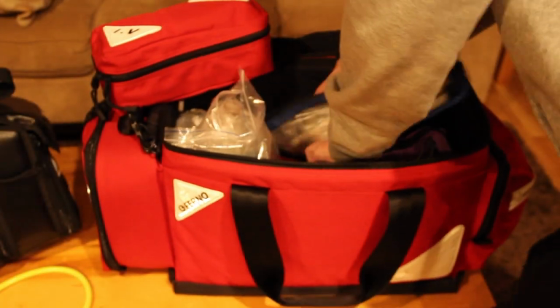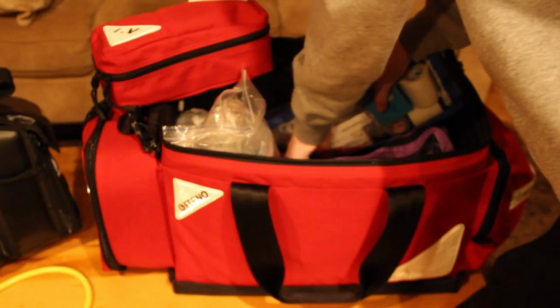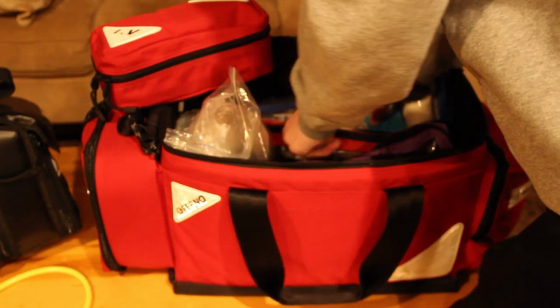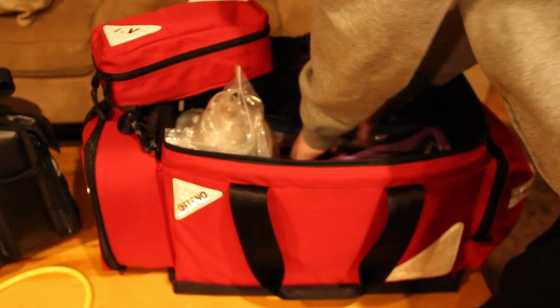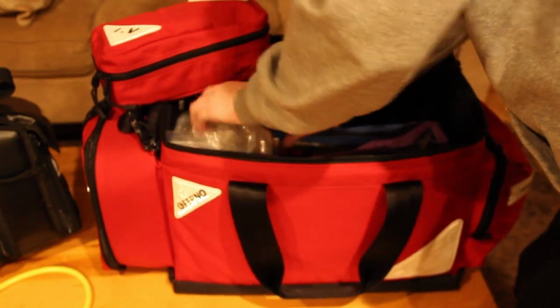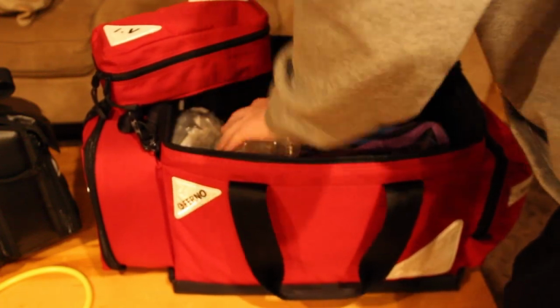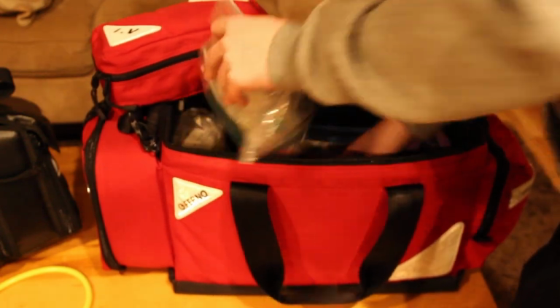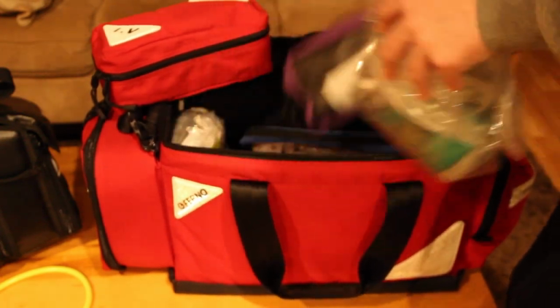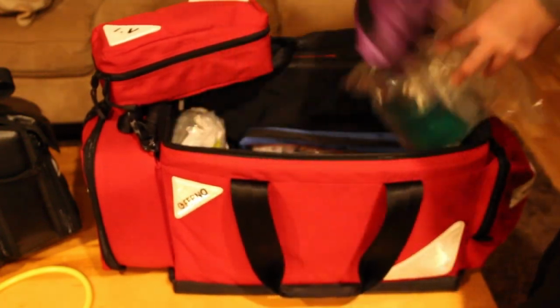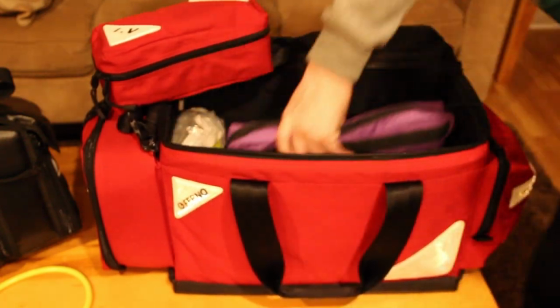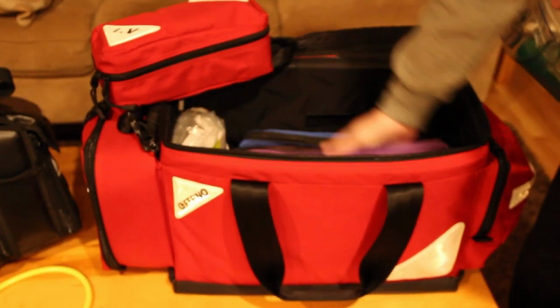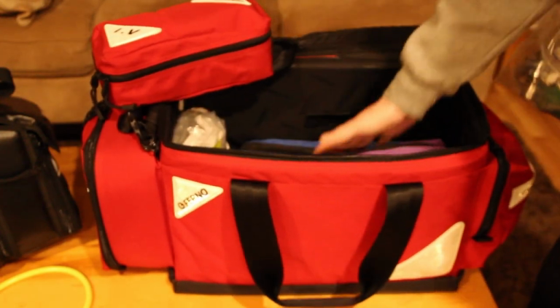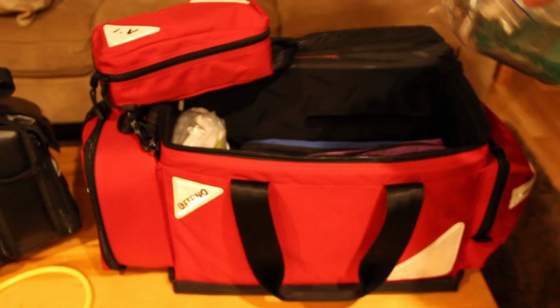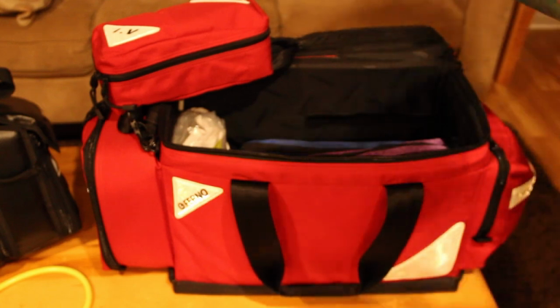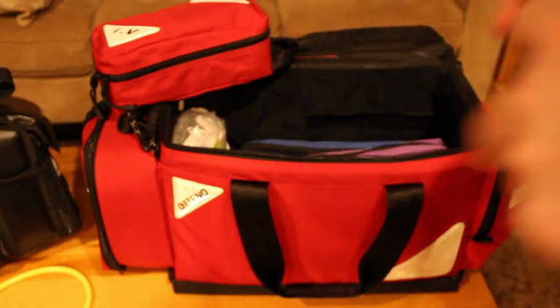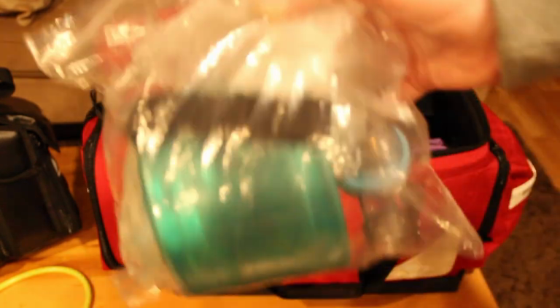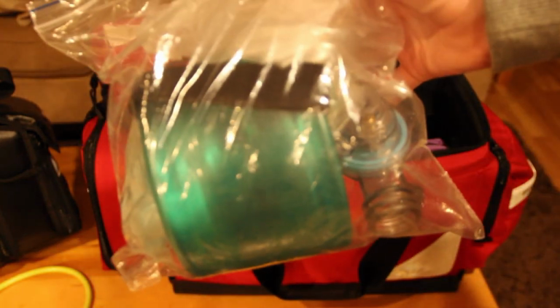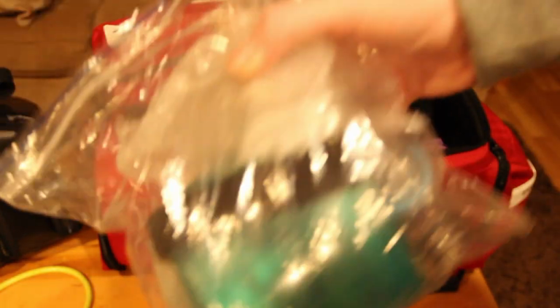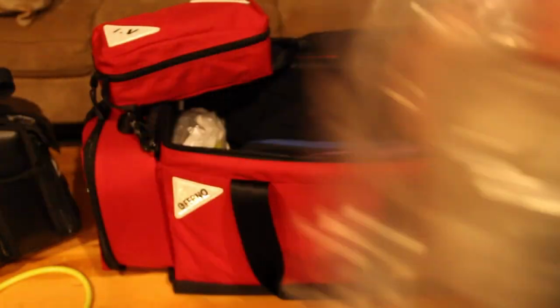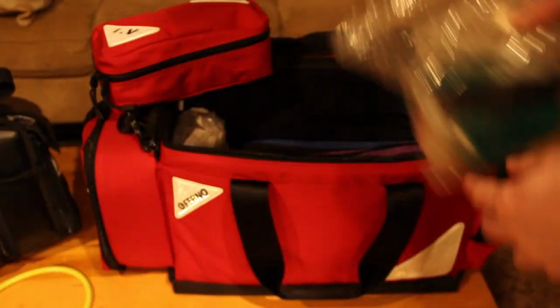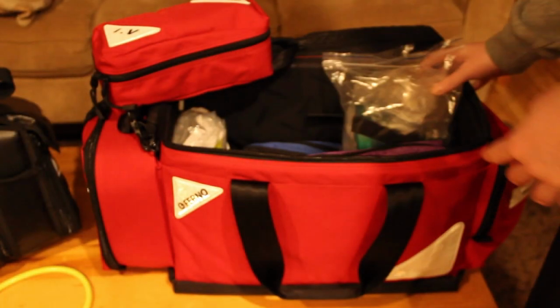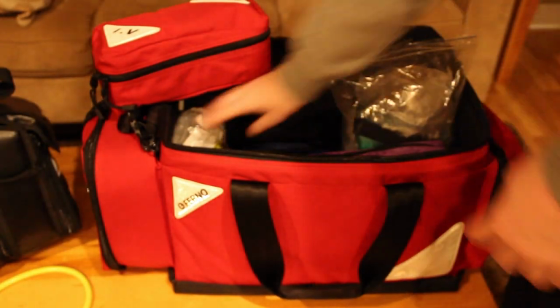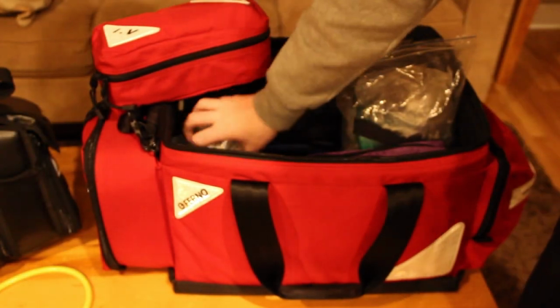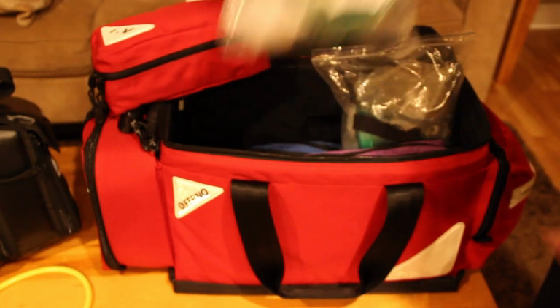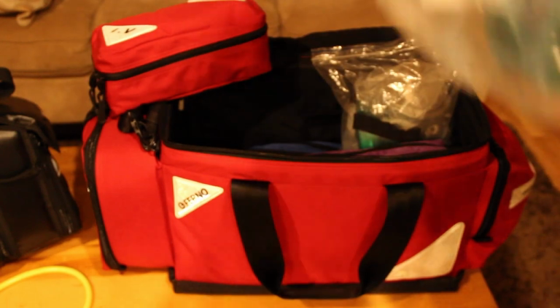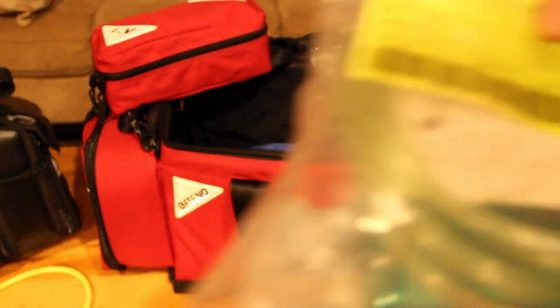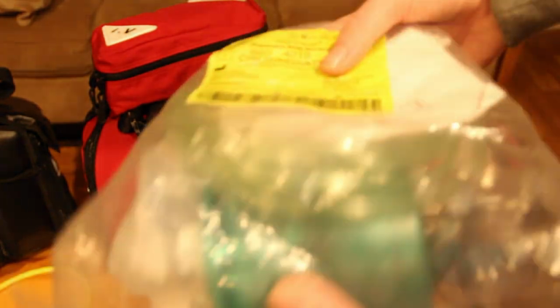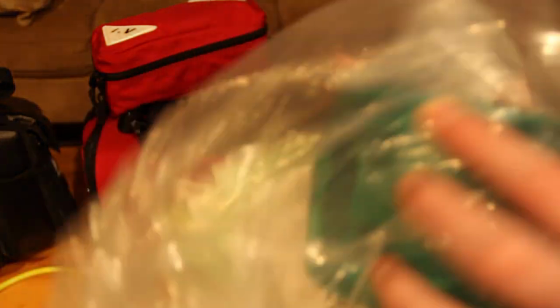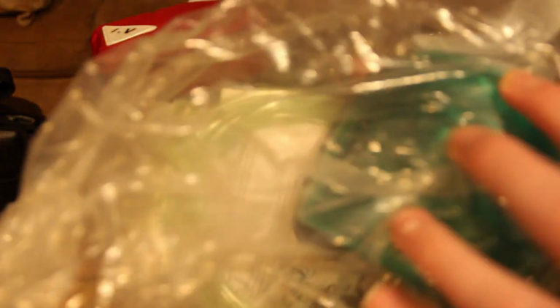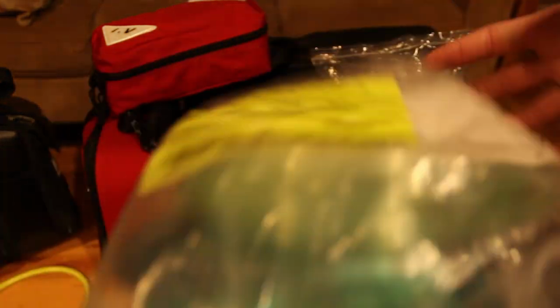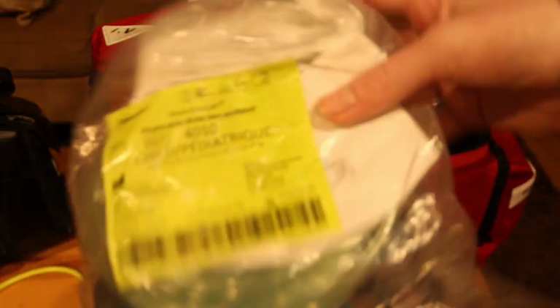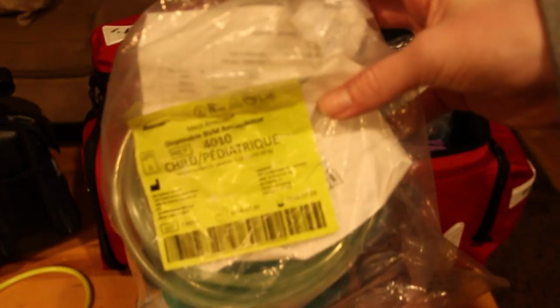Right here I've got my adult BVM and my pediatric BVM — I'll eventually get an infant one too. That's it for the inside.